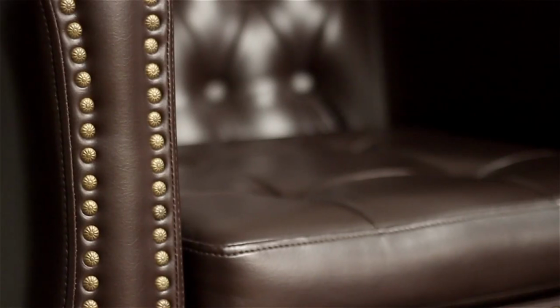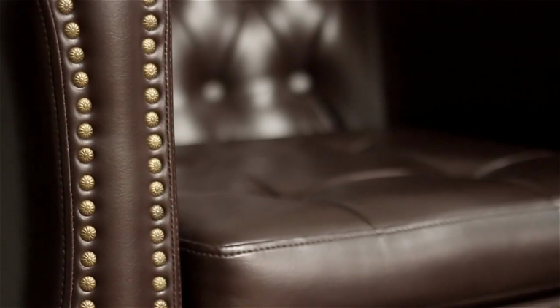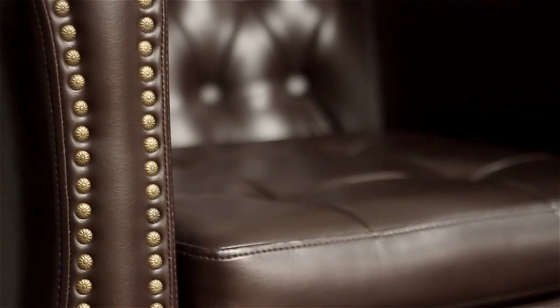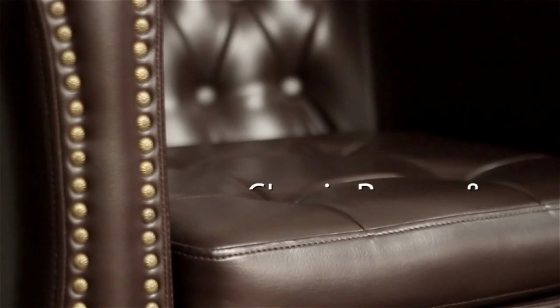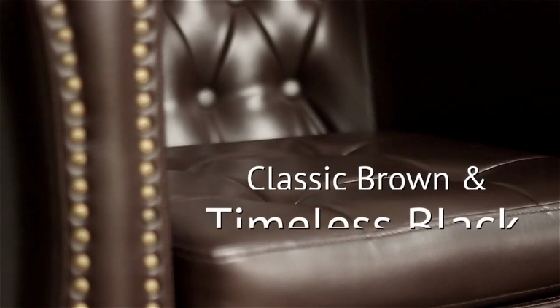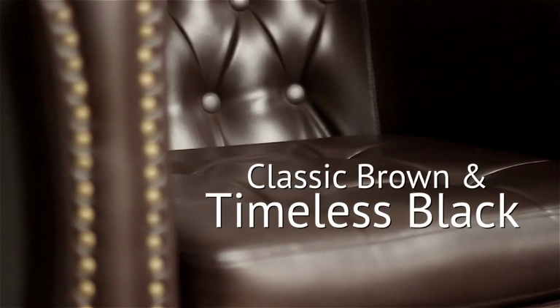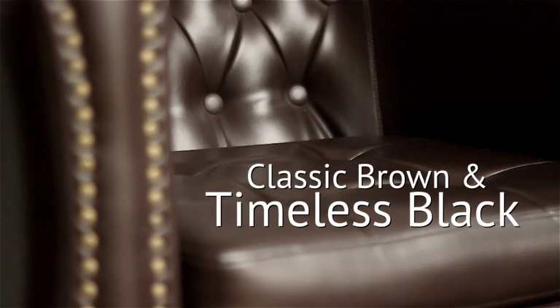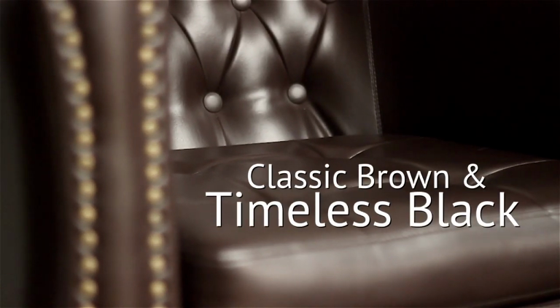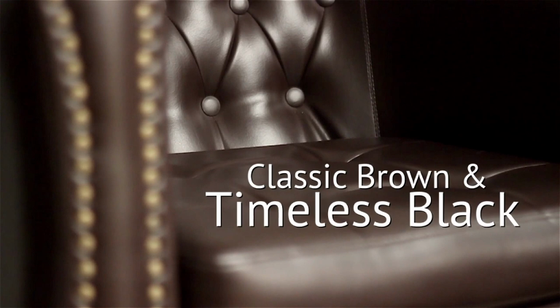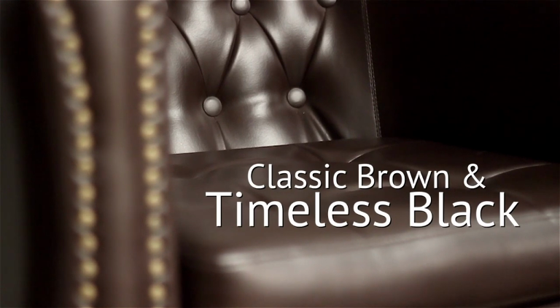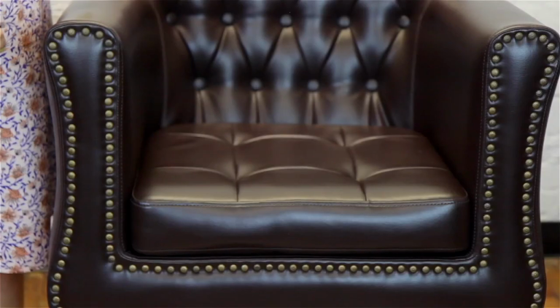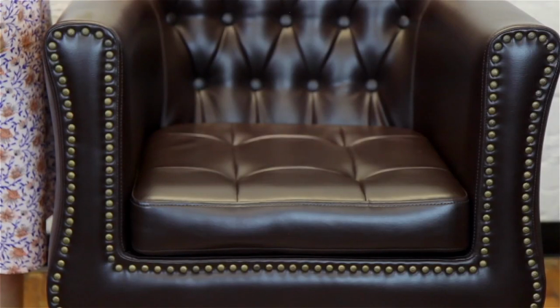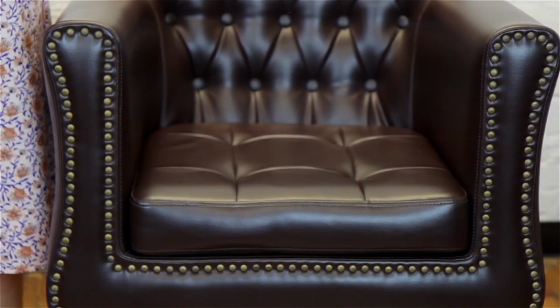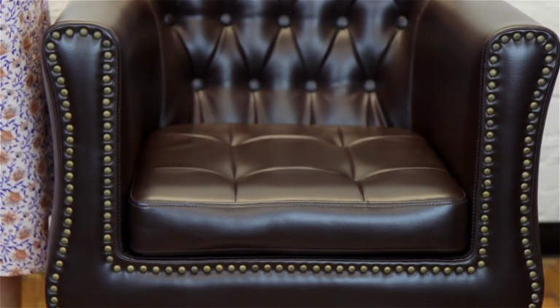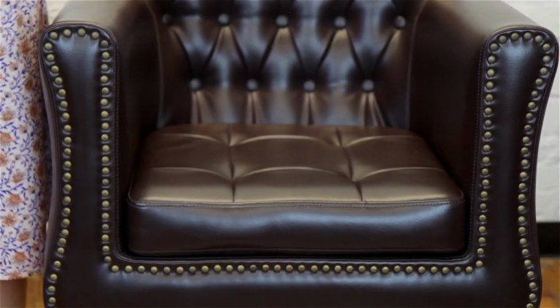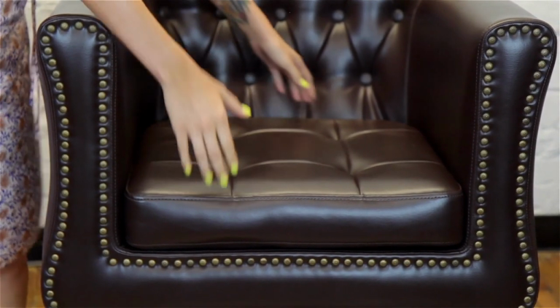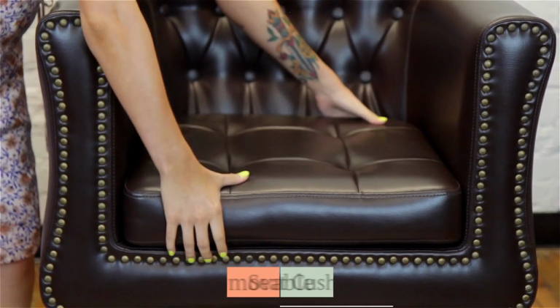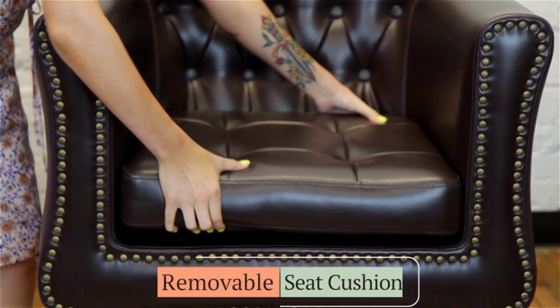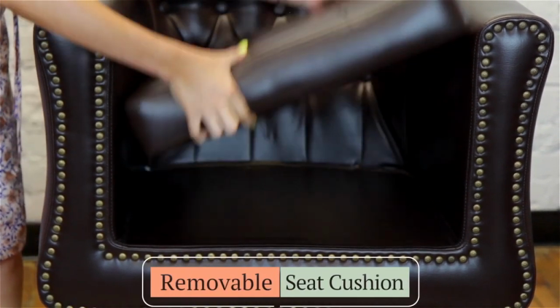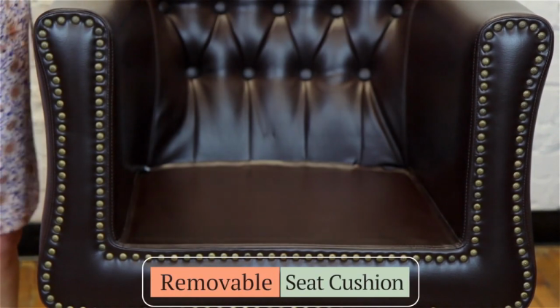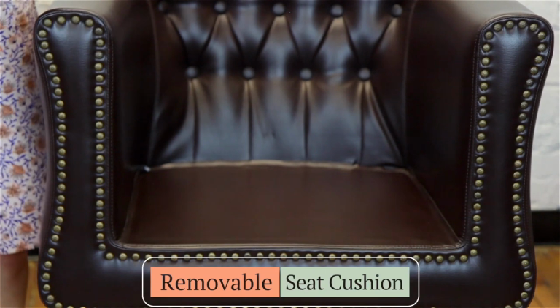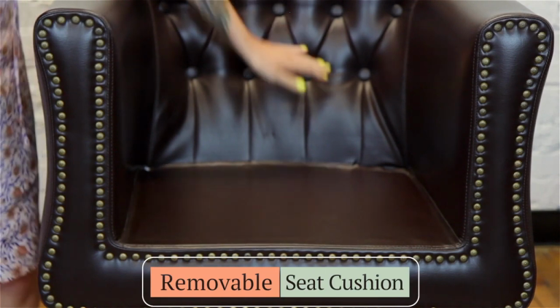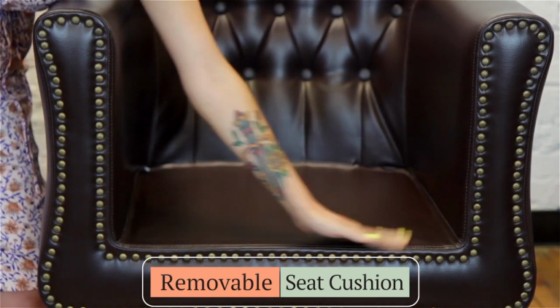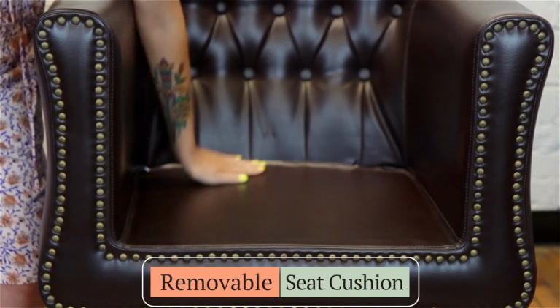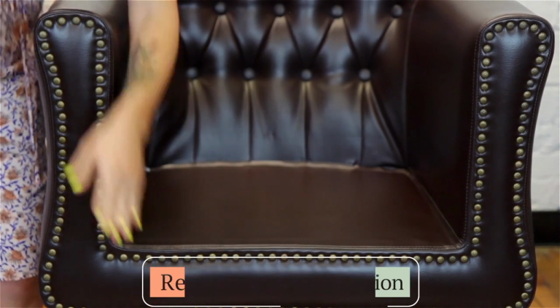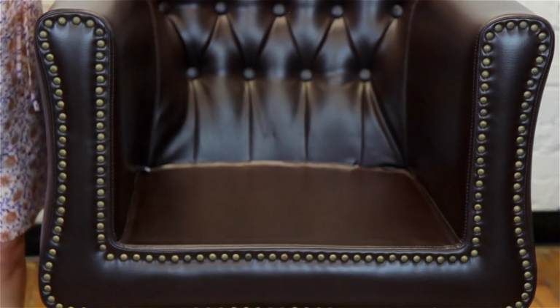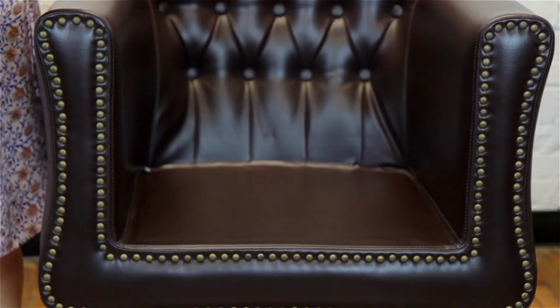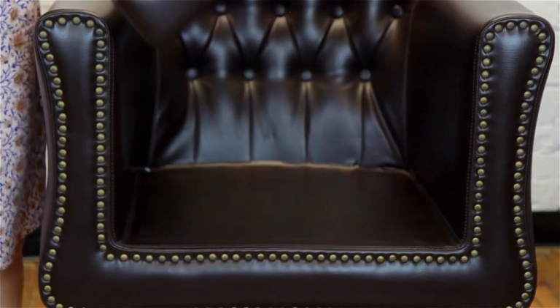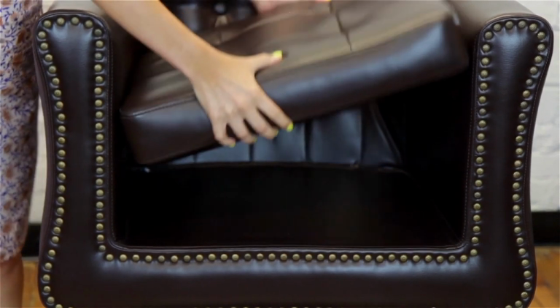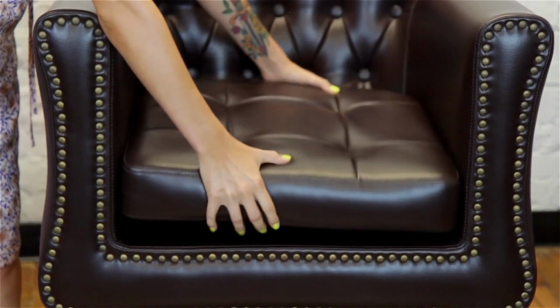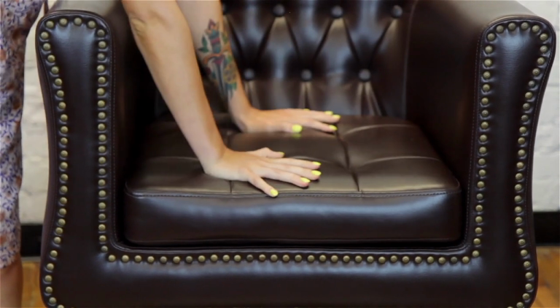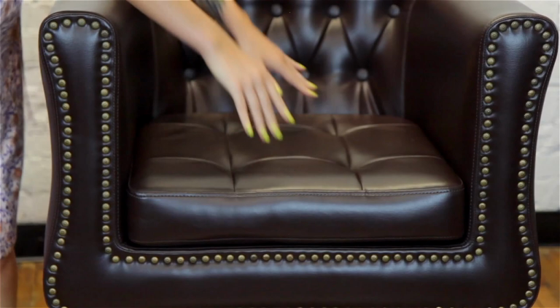James comes in both a classic brown vinyl and timeless black. Another great feature of the James Styling Chair is that the seat cushion is removable. This allows for quick and easy clean-up of those annoying little hairs that could fall between the chair cushions.